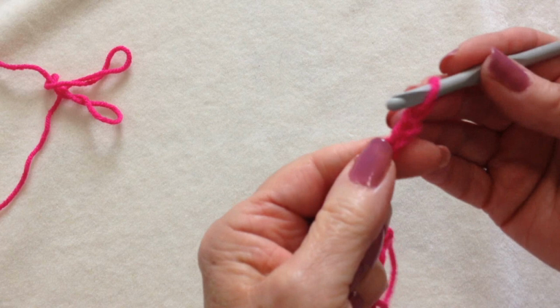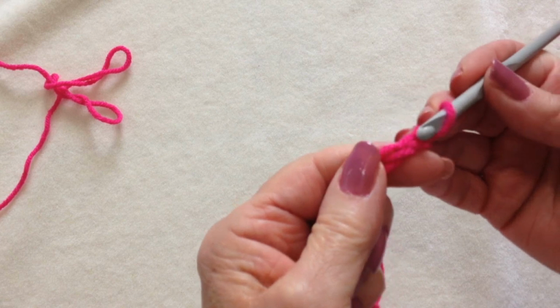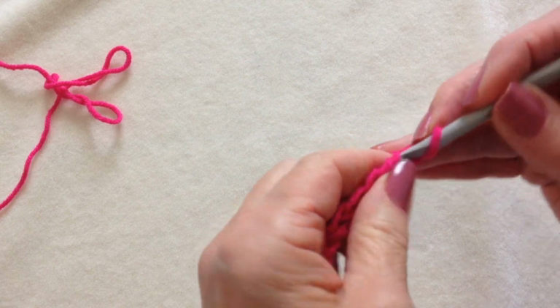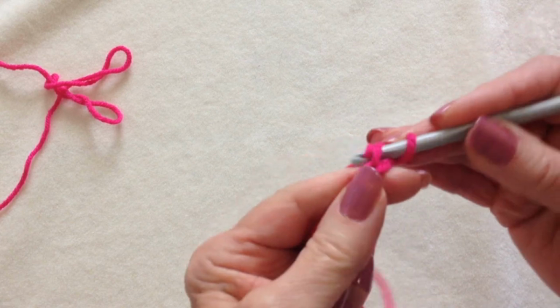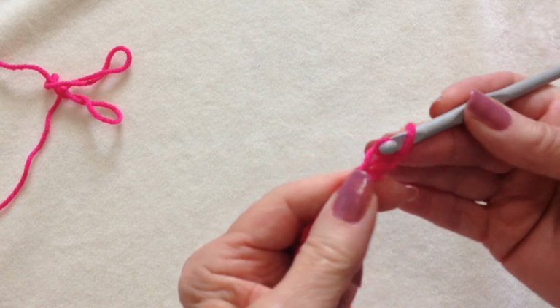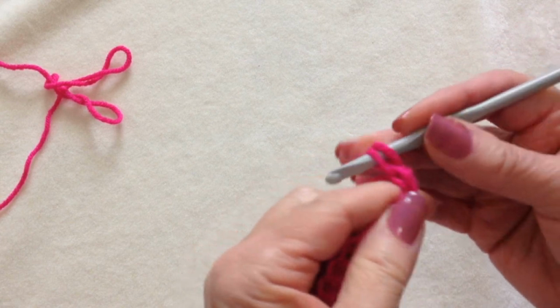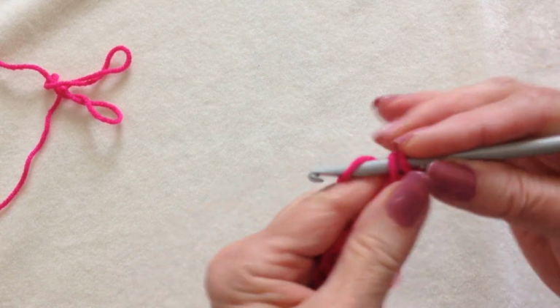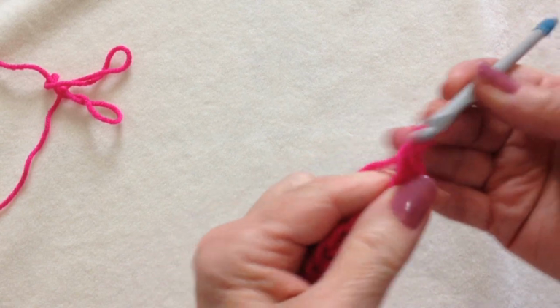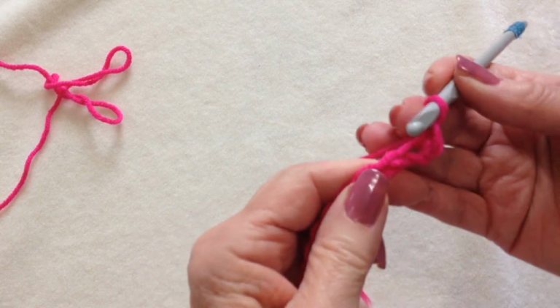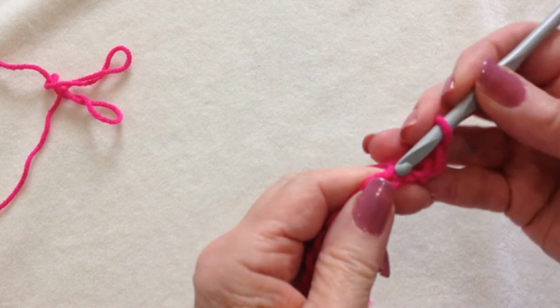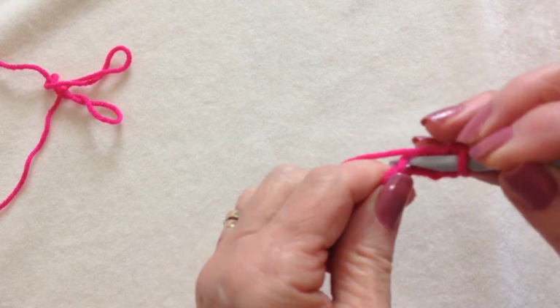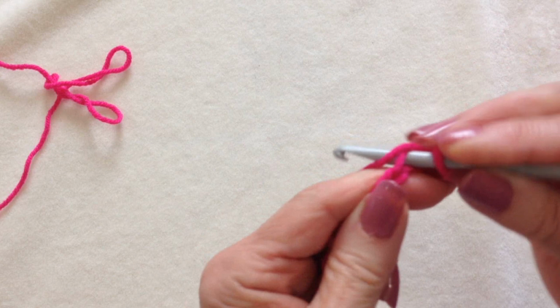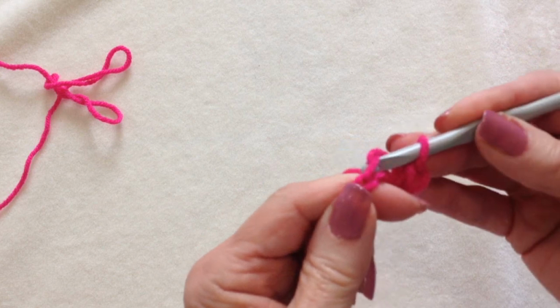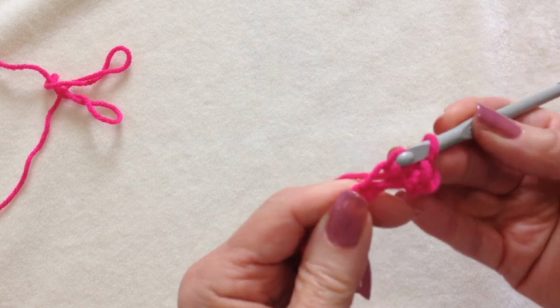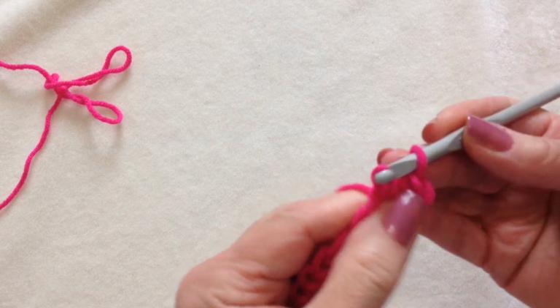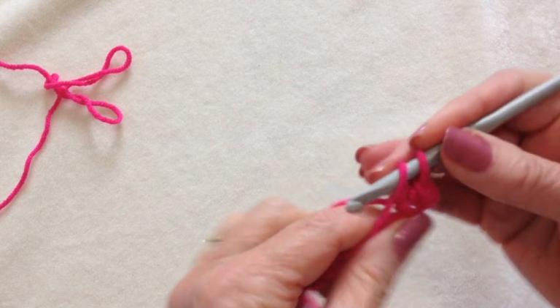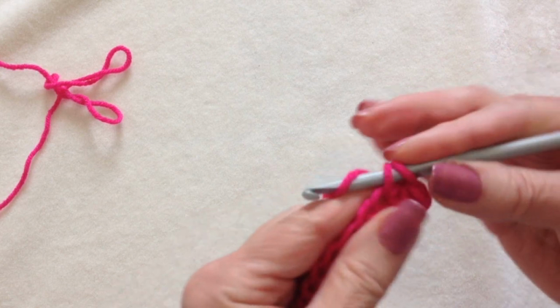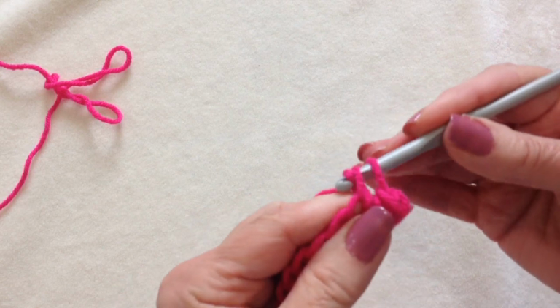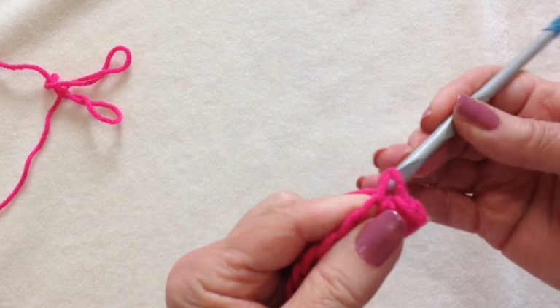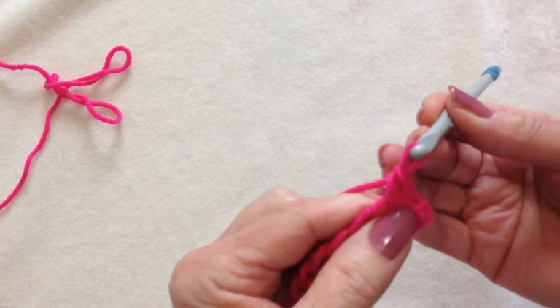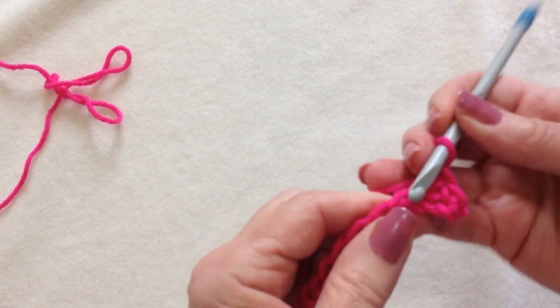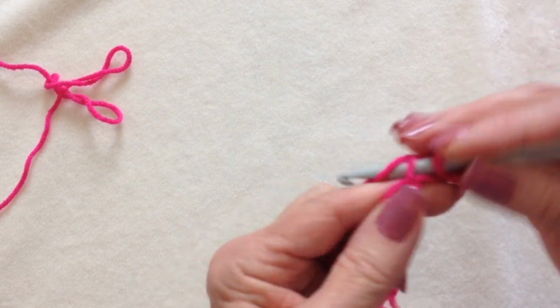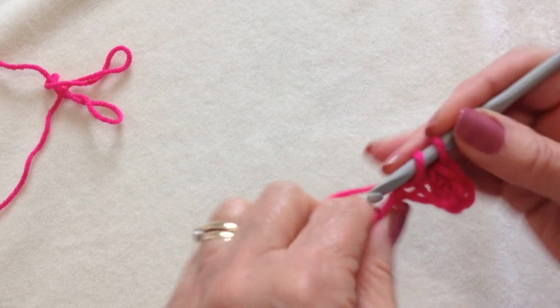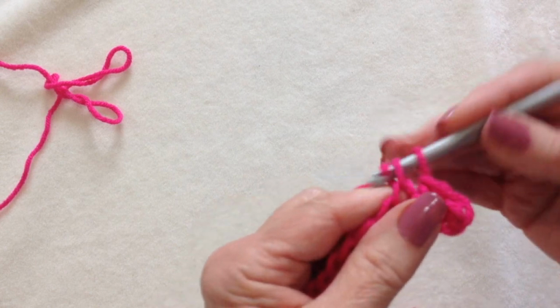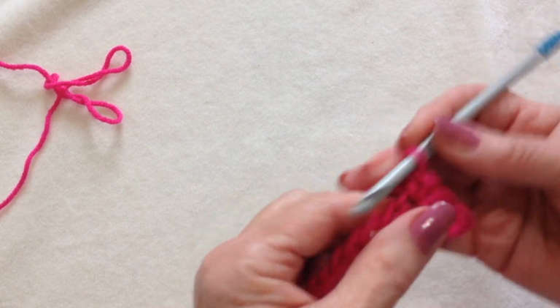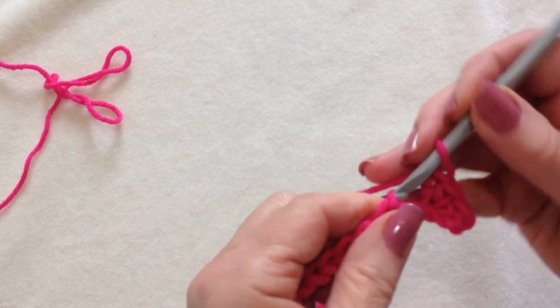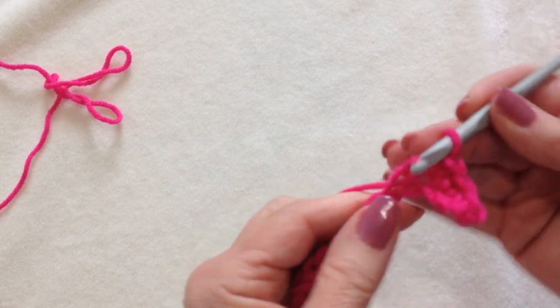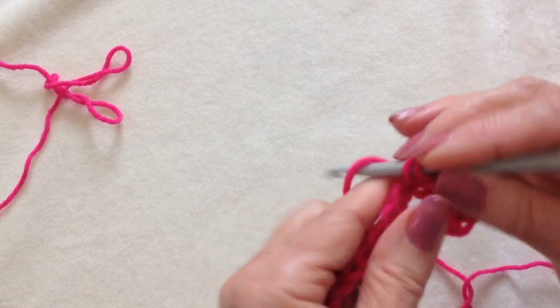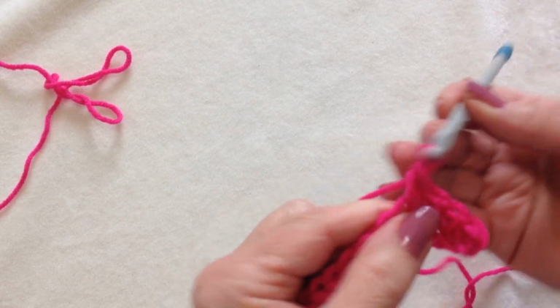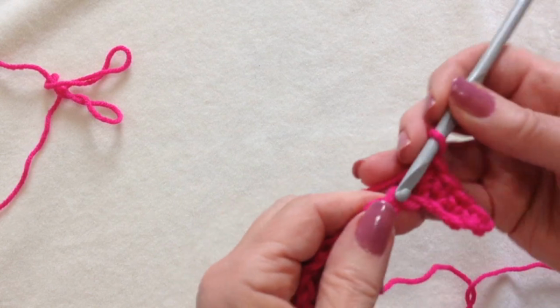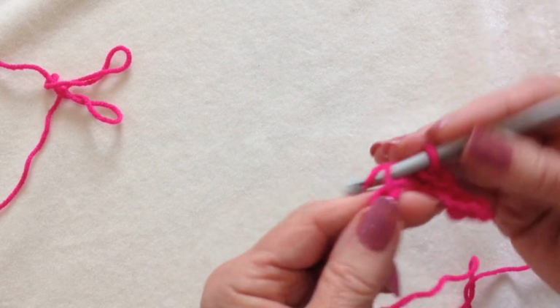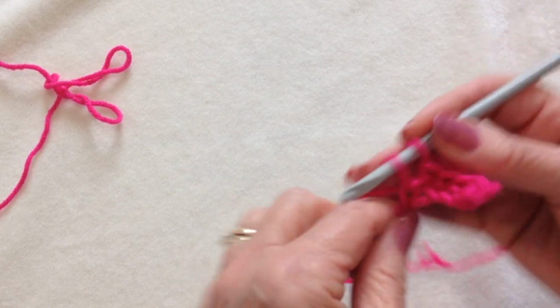And I'm going to single crochet in the second stitch from the hook. To make a single crochet, insert the hook, pick up the yarn and pull it through. Pick up the yarn, pull it through both loops. So I'm going to make one single crochet in each one of these chain stitches.